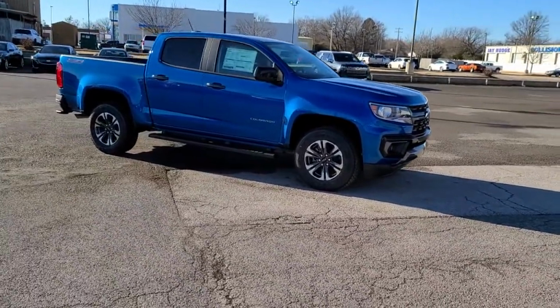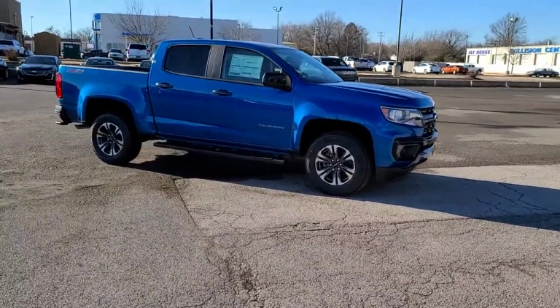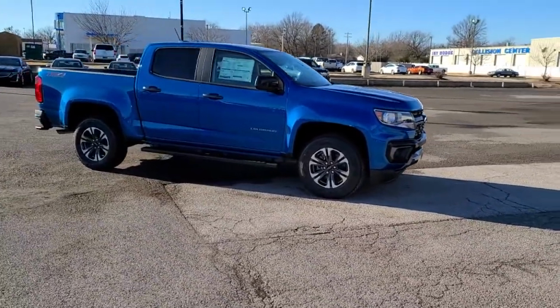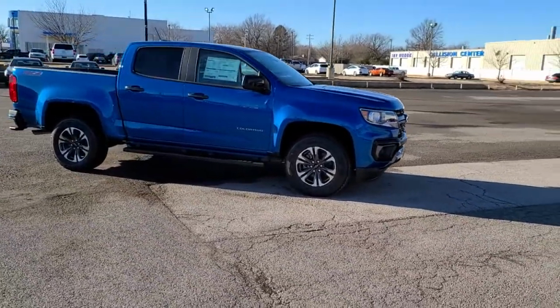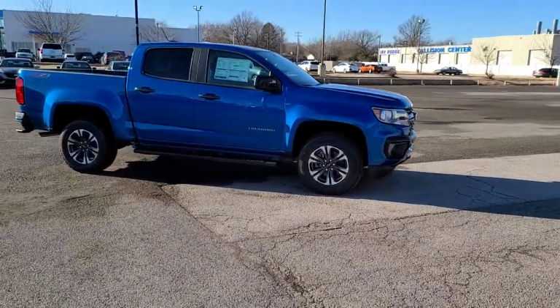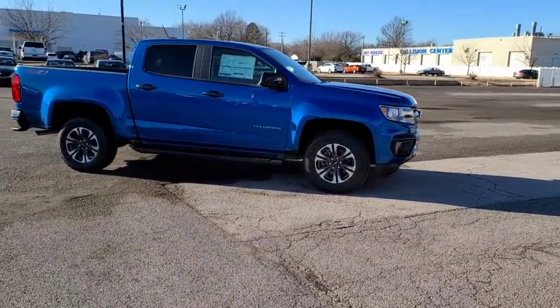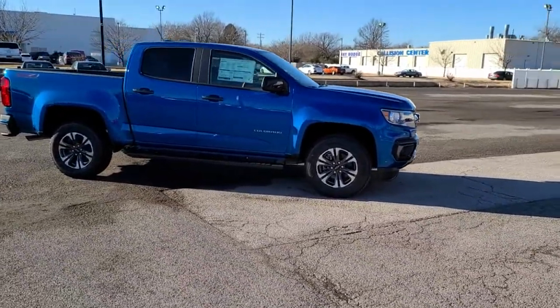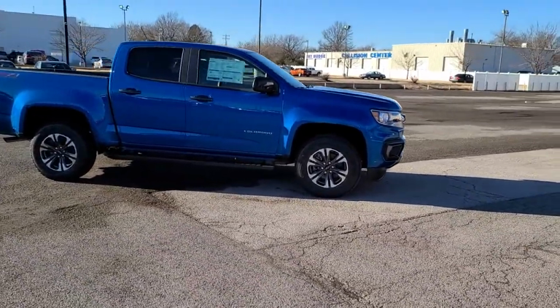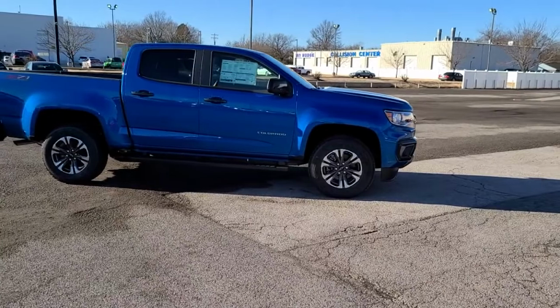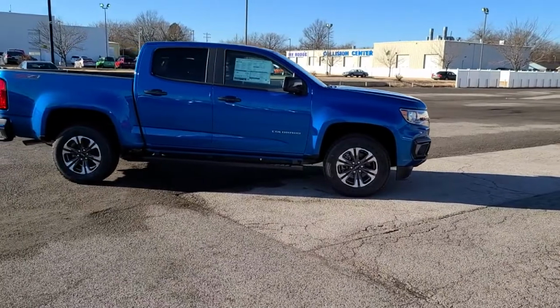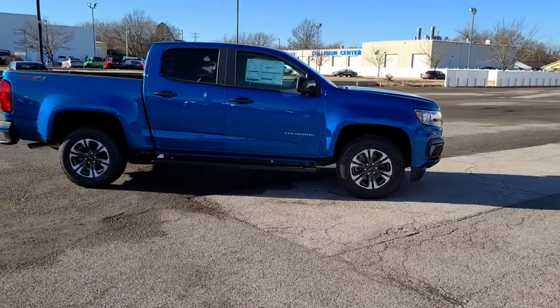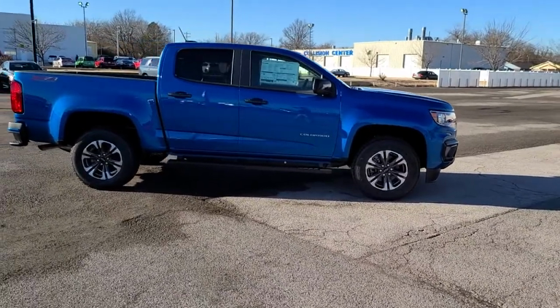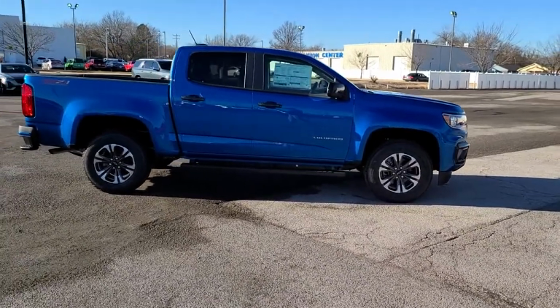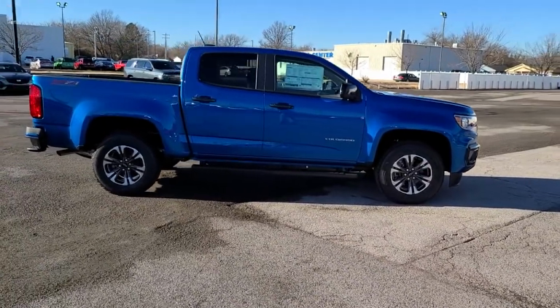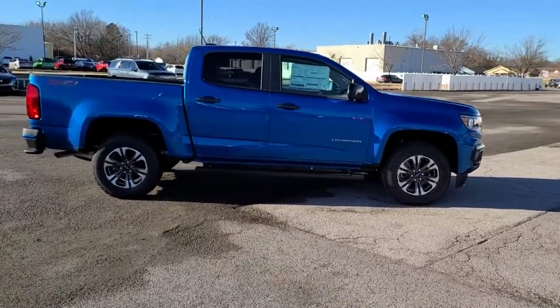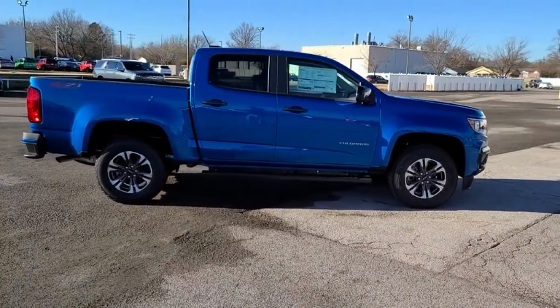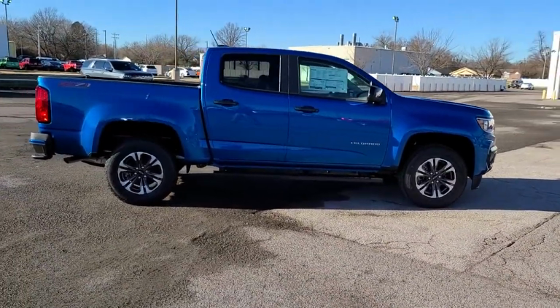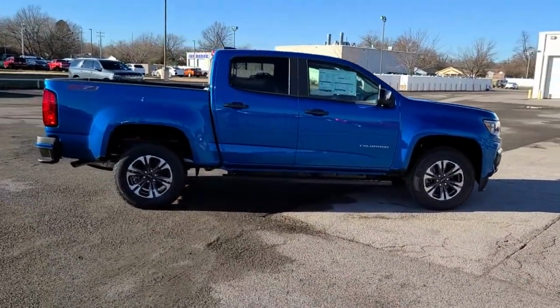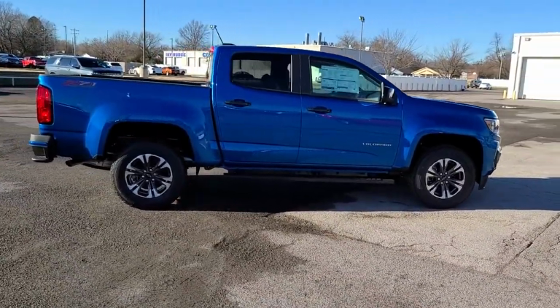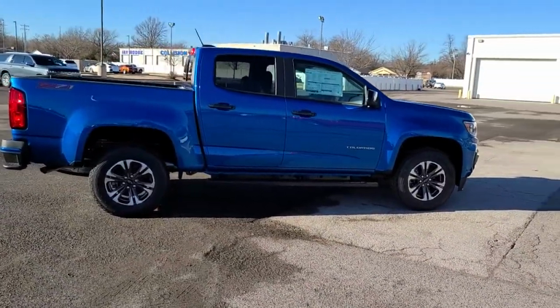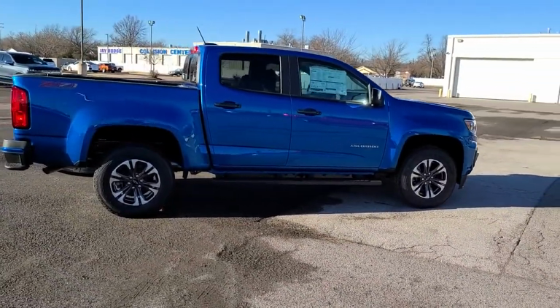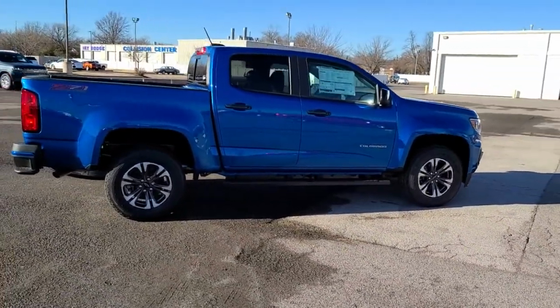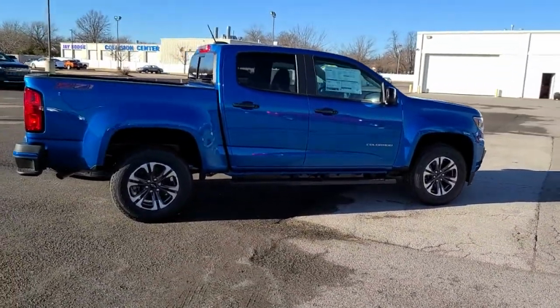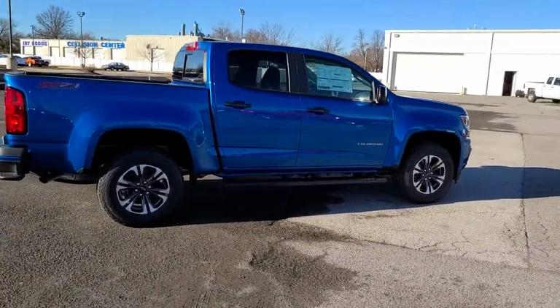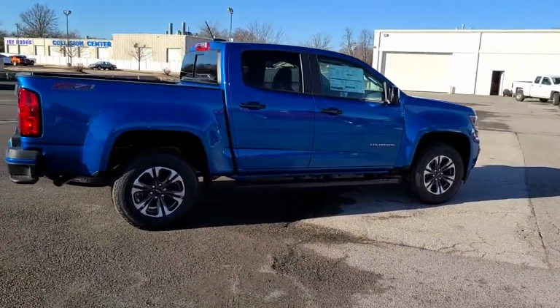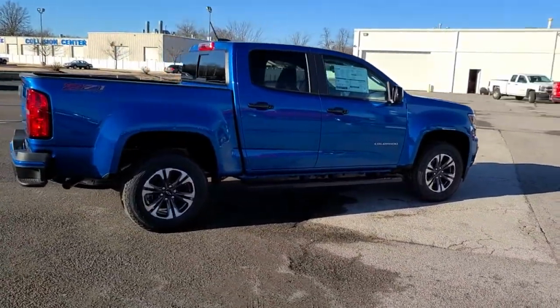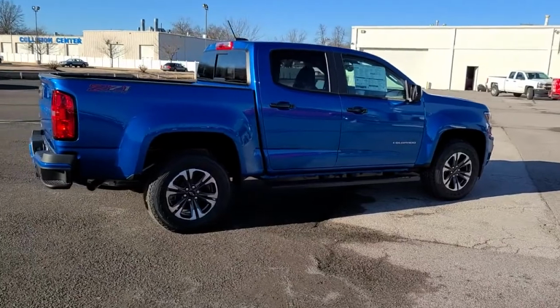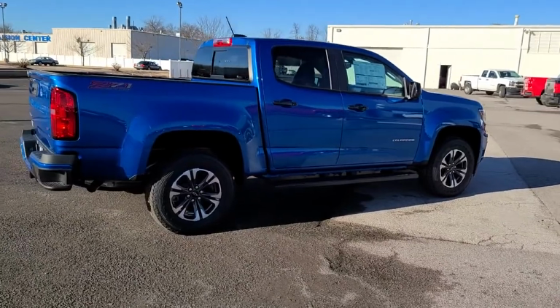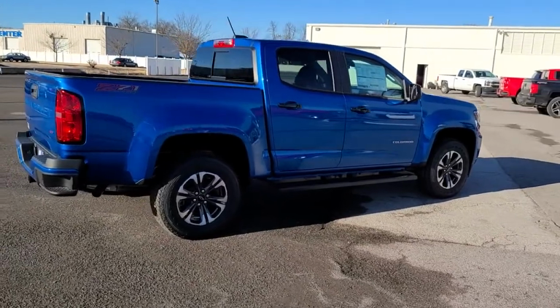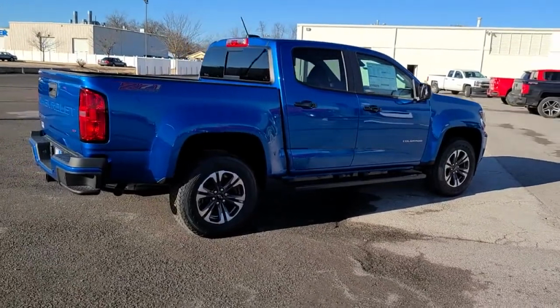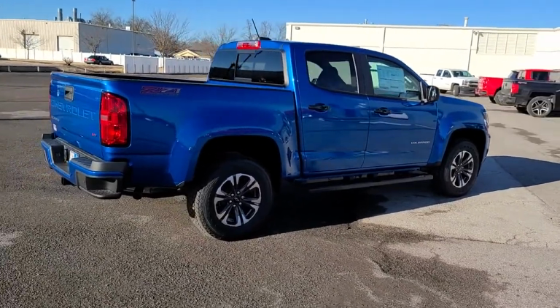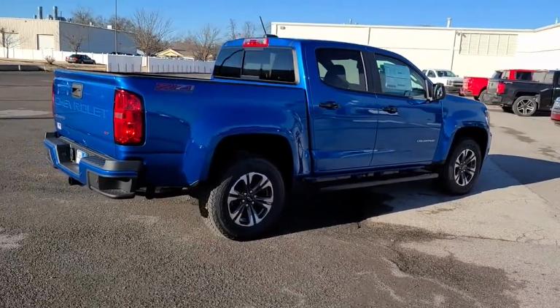These are just some of the great options this vehicle comes with: keyless entry, backup camera, remote engine start, four-wheel drive, fog lamps.